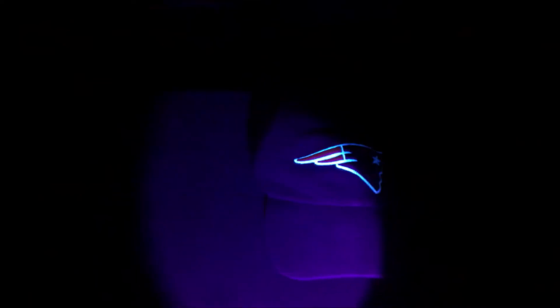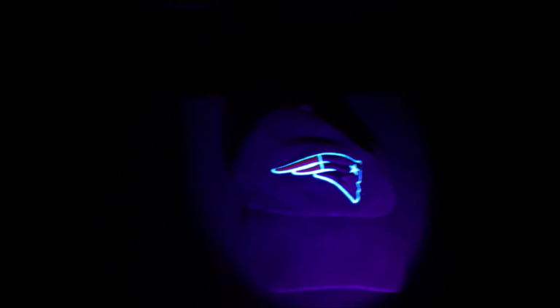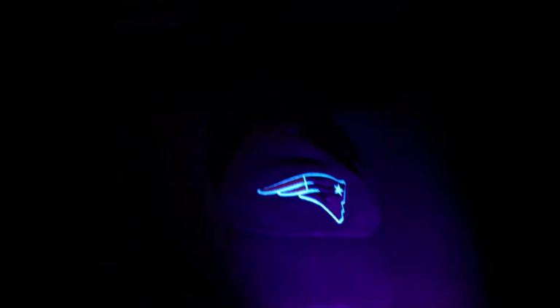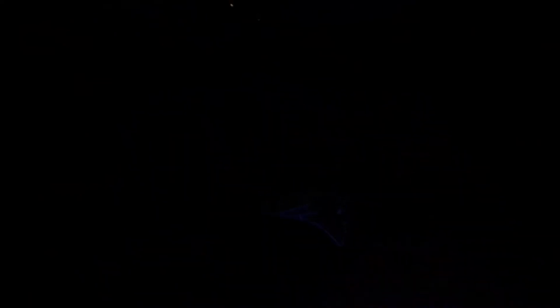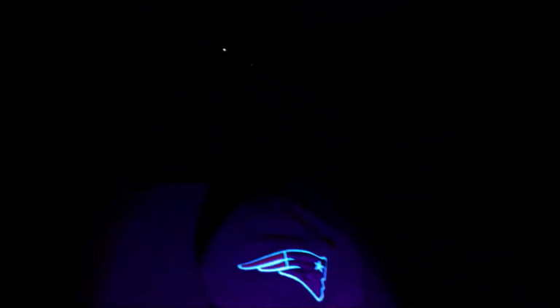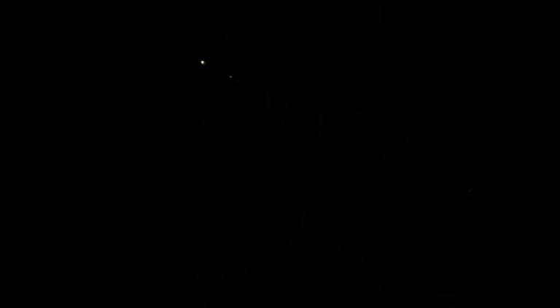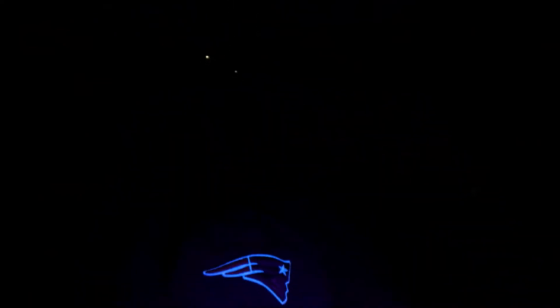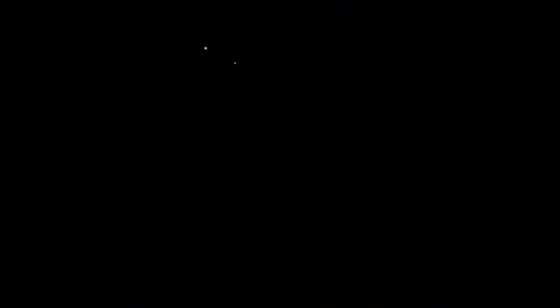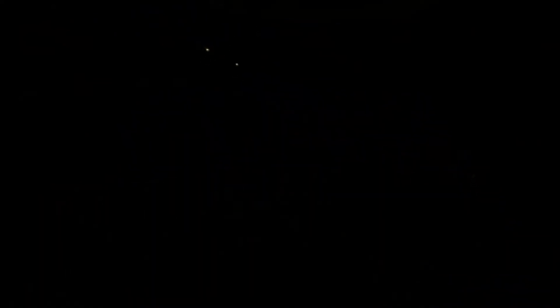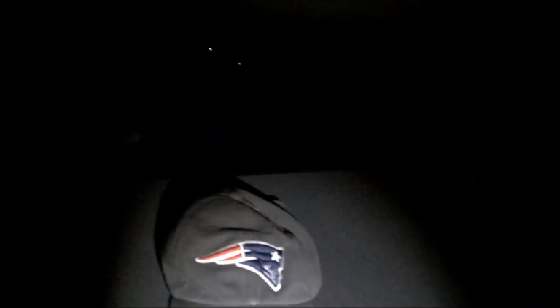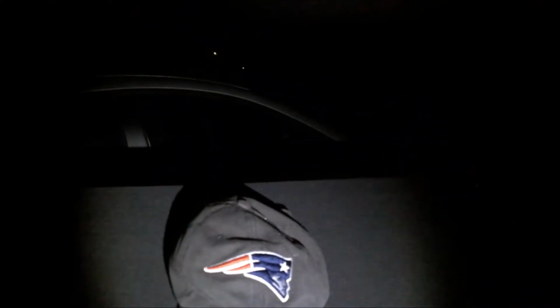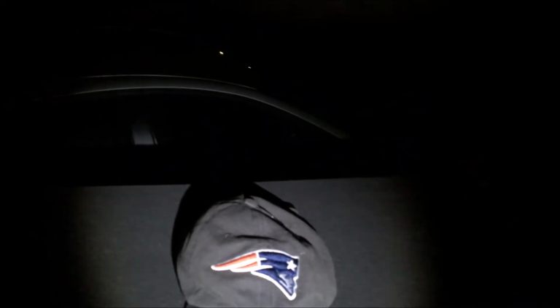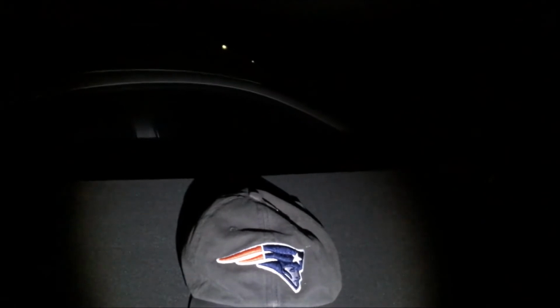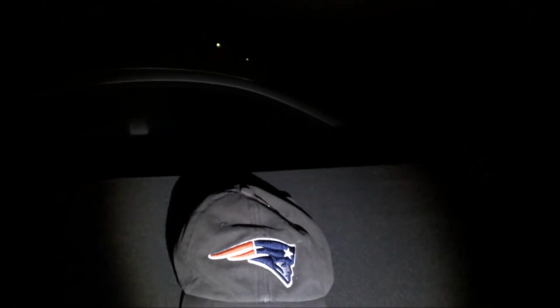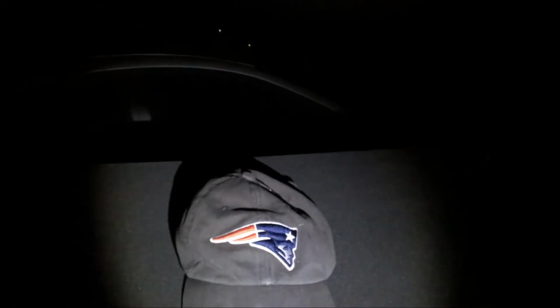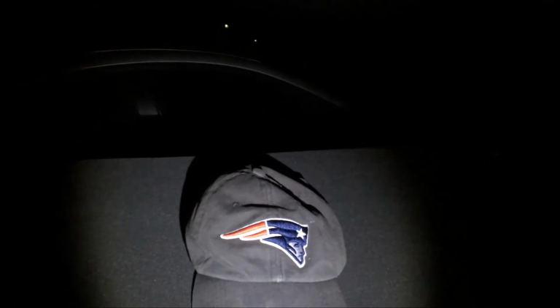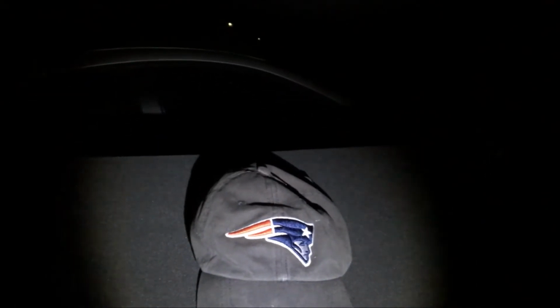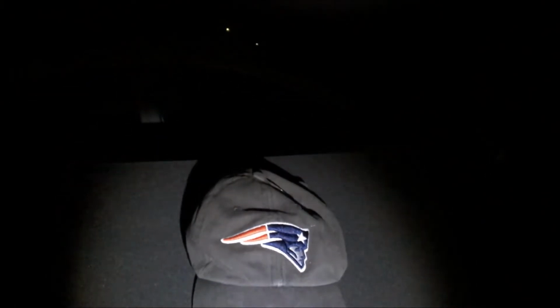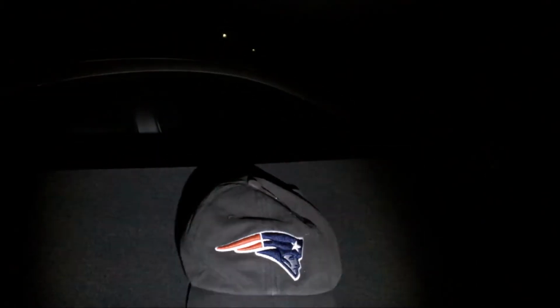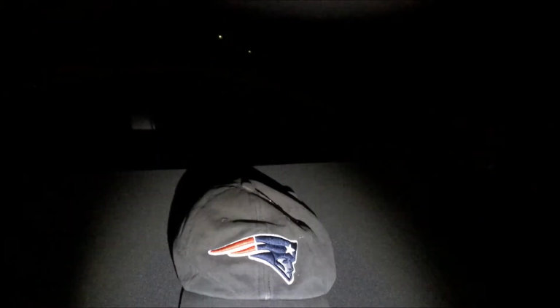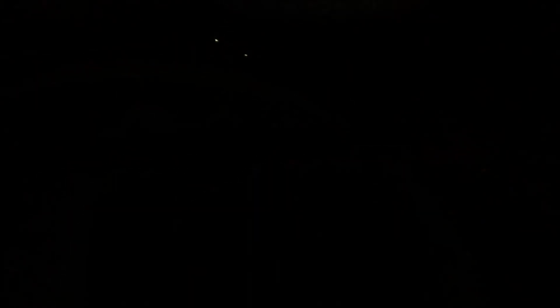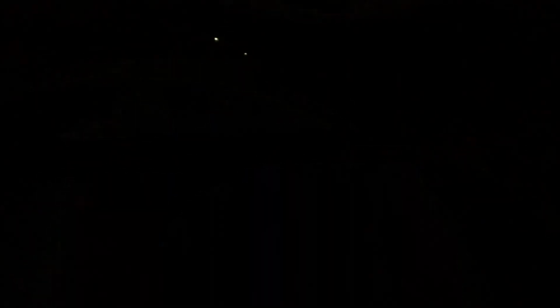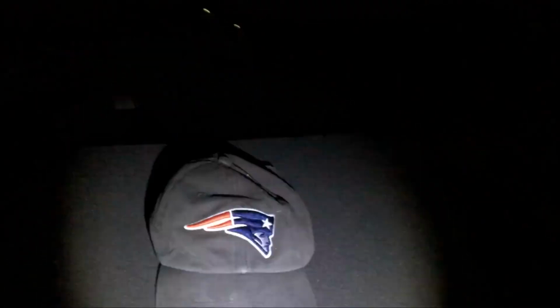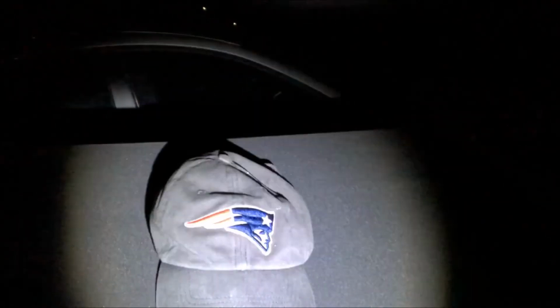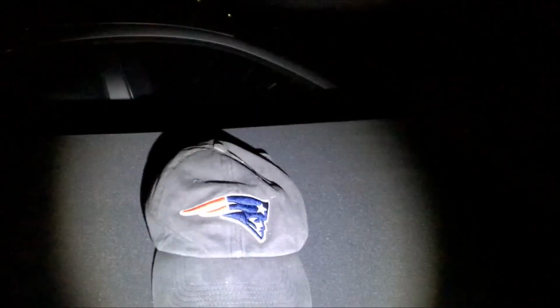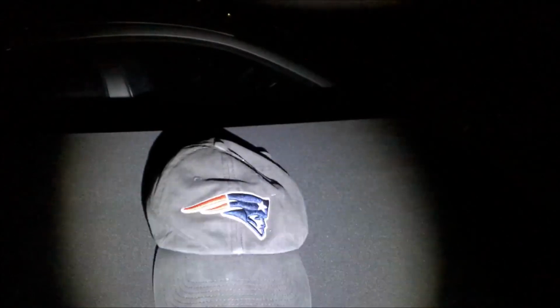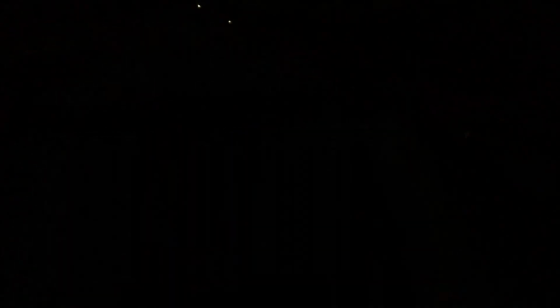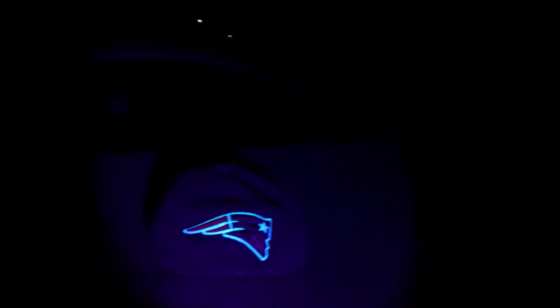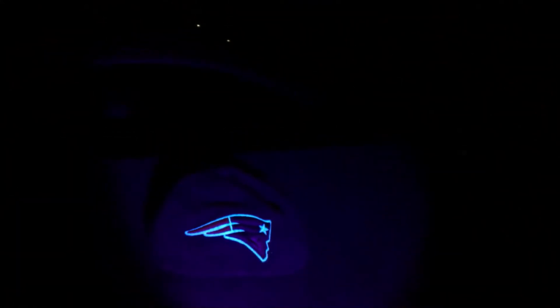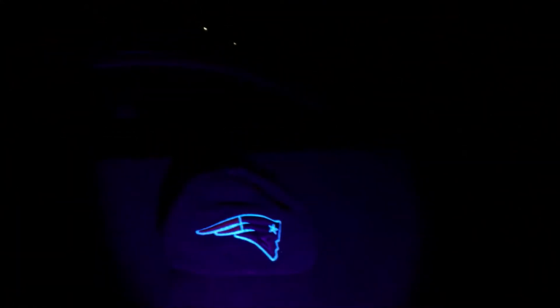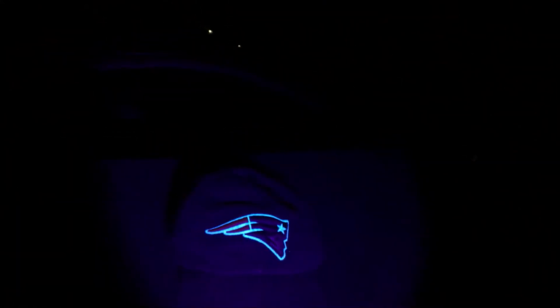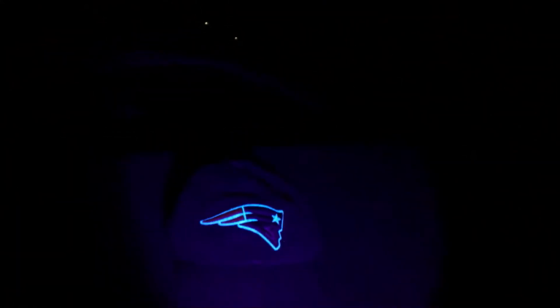The white light has a high mode and a strobe effect, and then it cycles back to the UV.